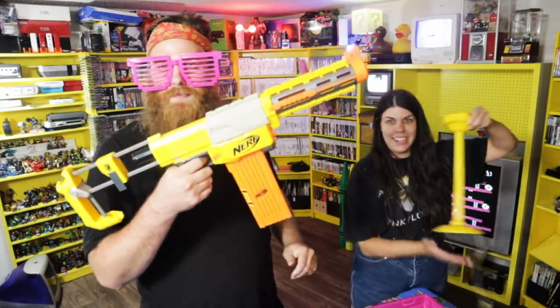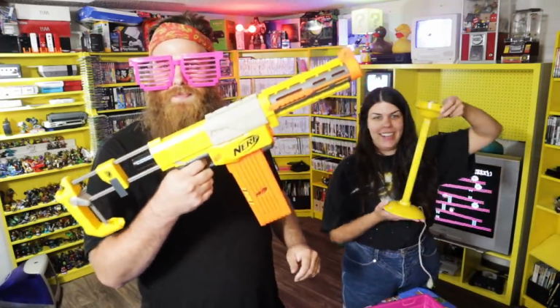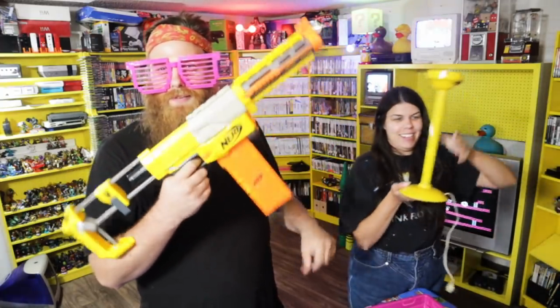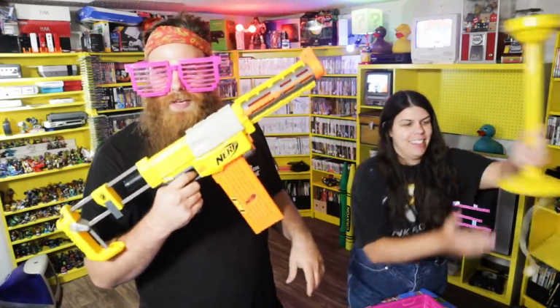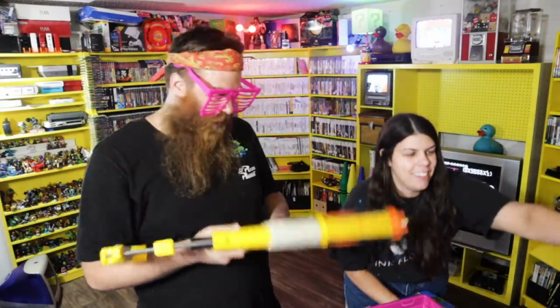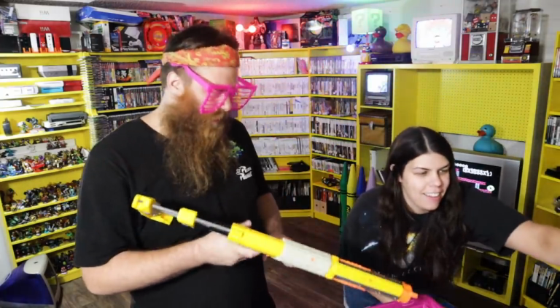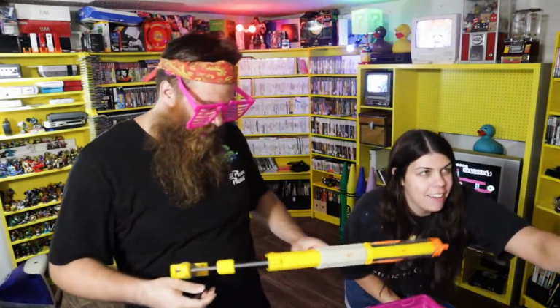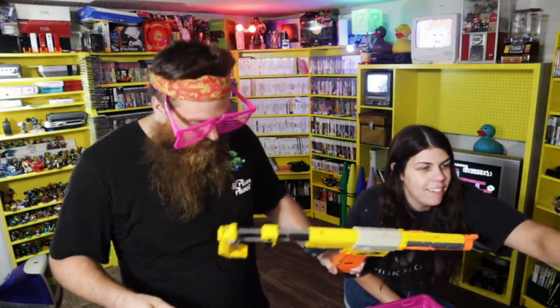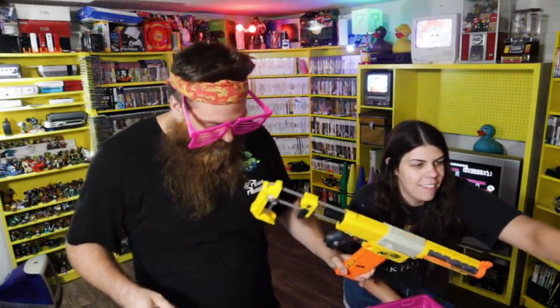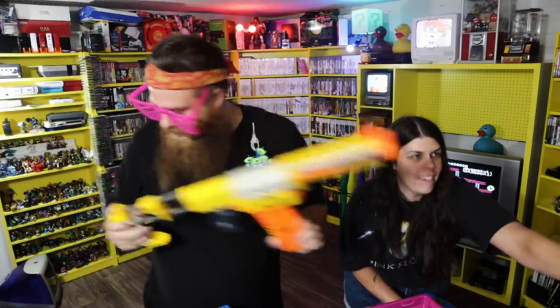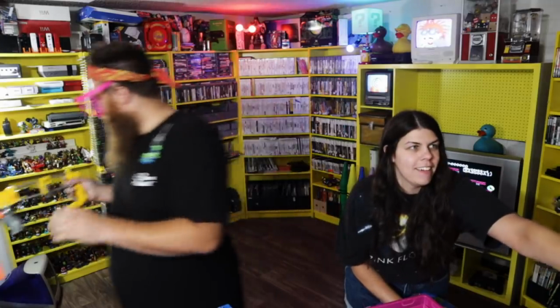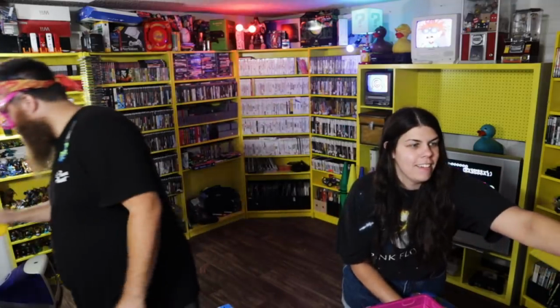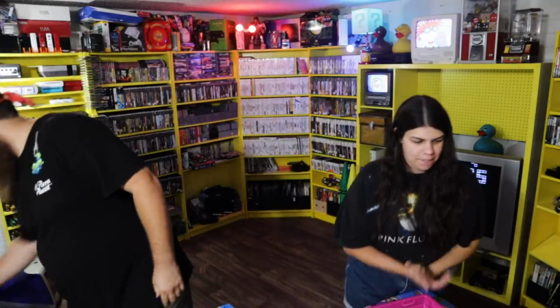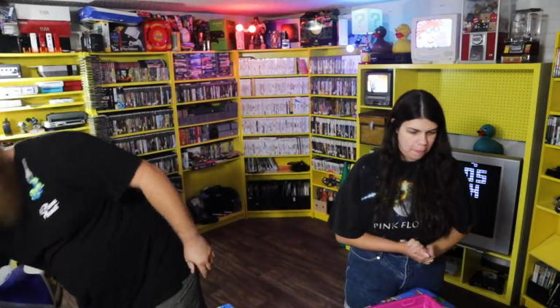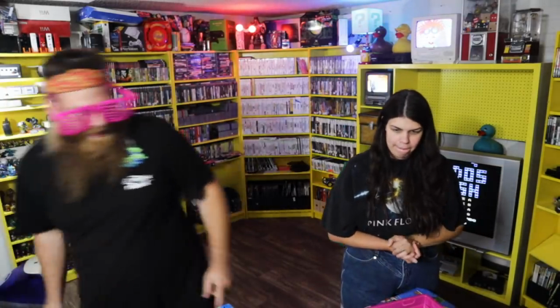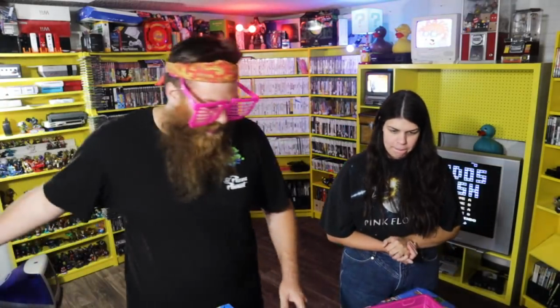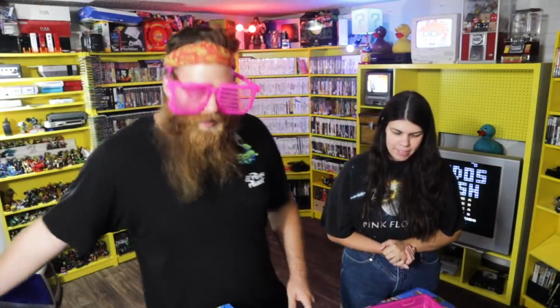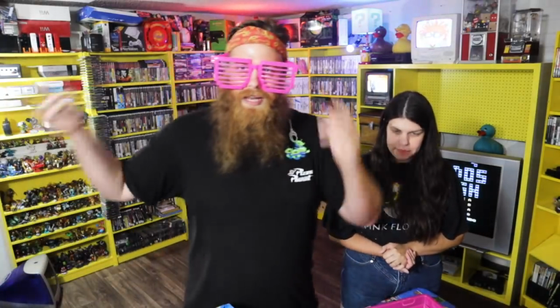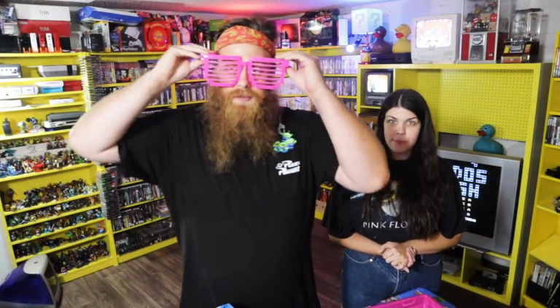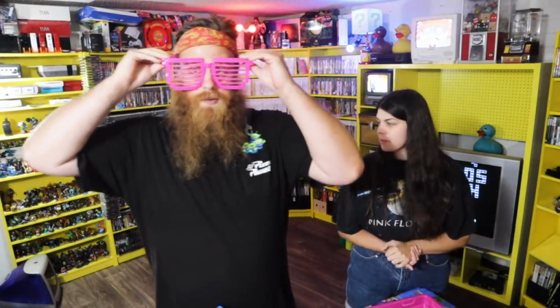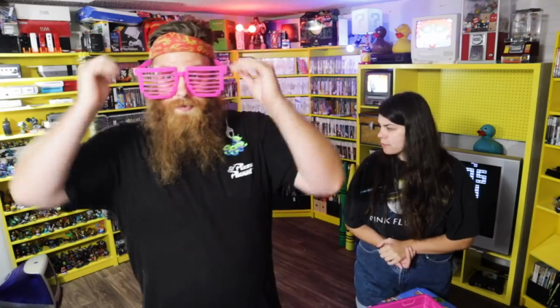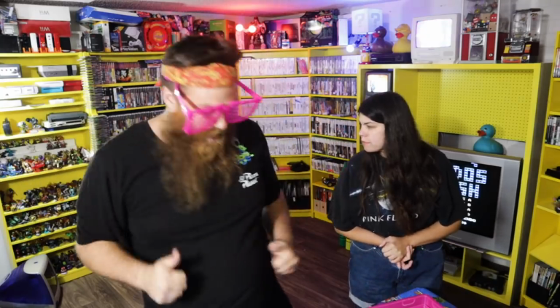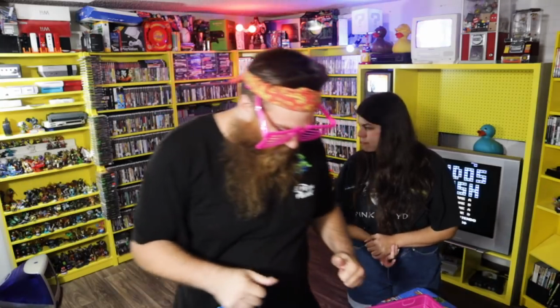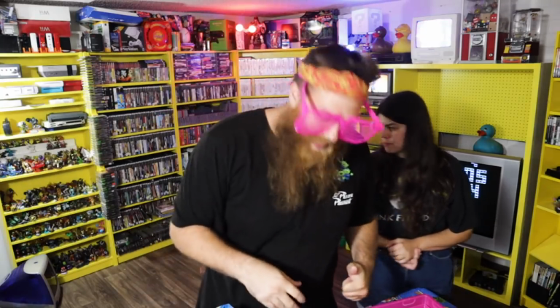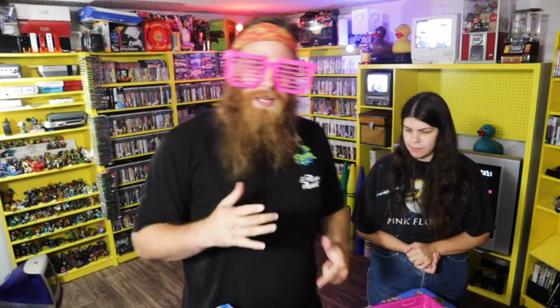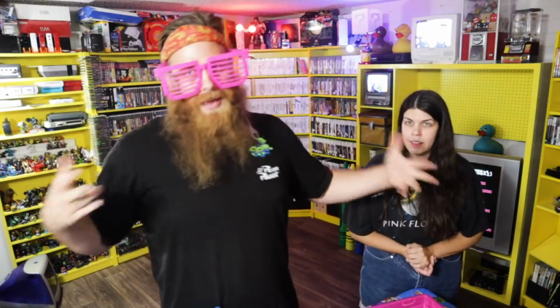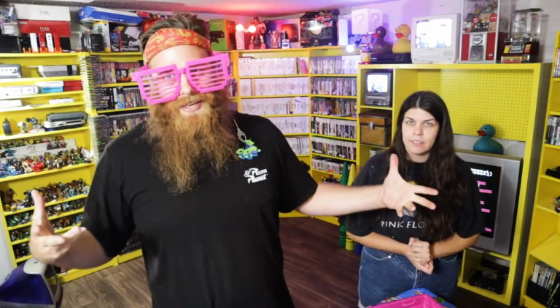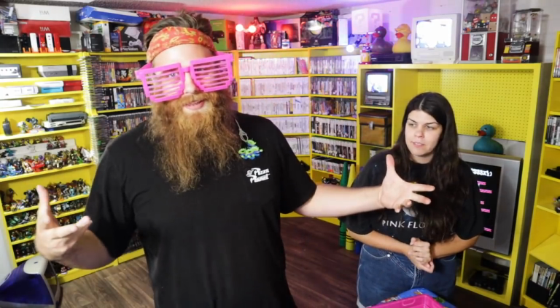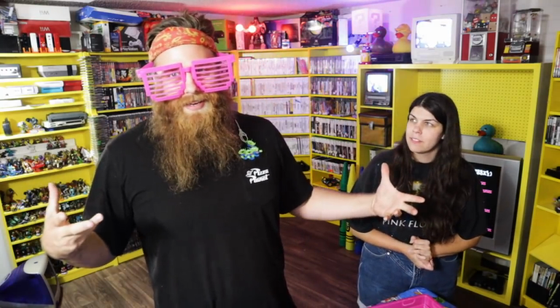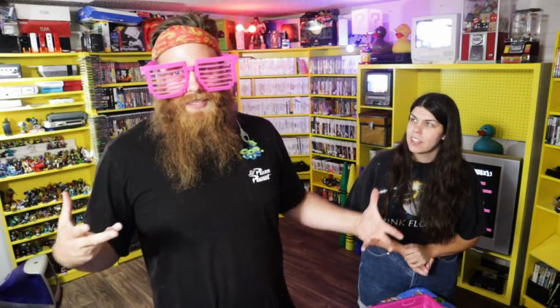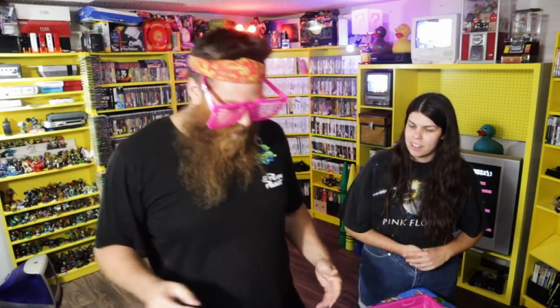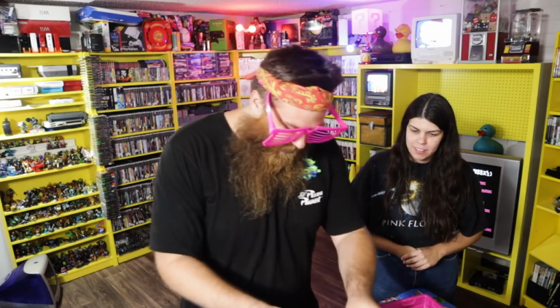Nerf gun — it was cheap so we went ahead and got it. I like getting those because I only sell them for like 12 bucks, but they always go because that's the cheap big gun that kids can talk their mom into getting.